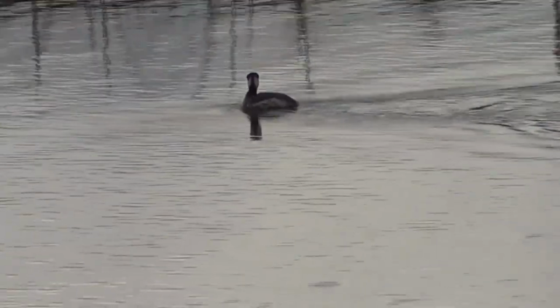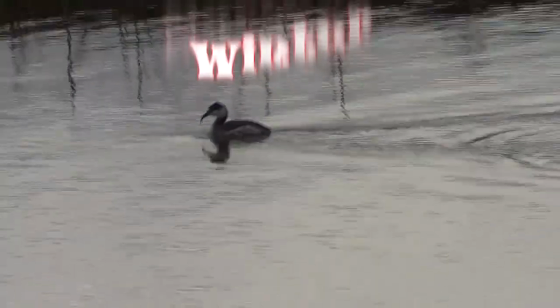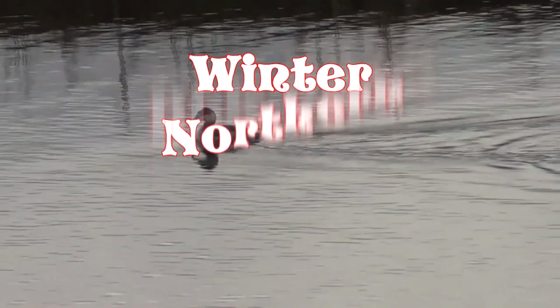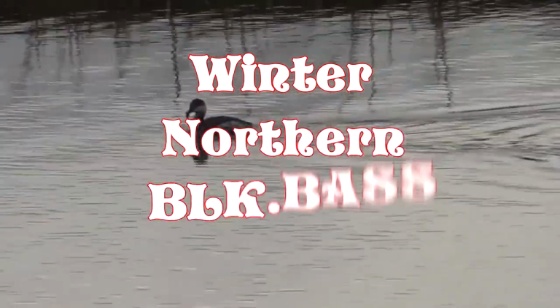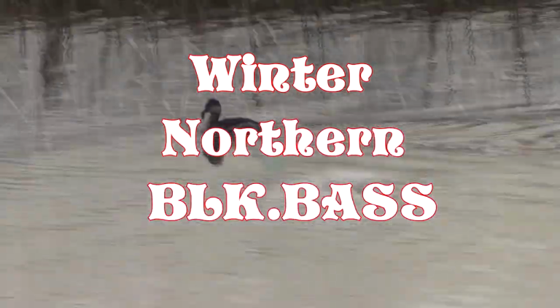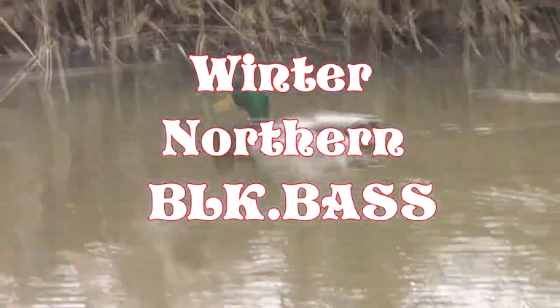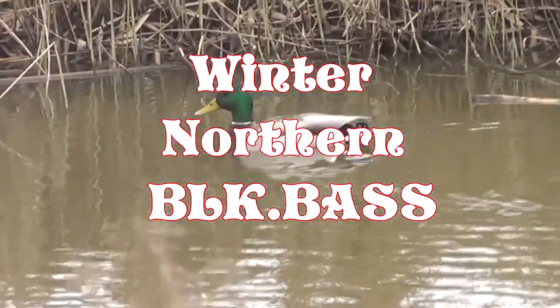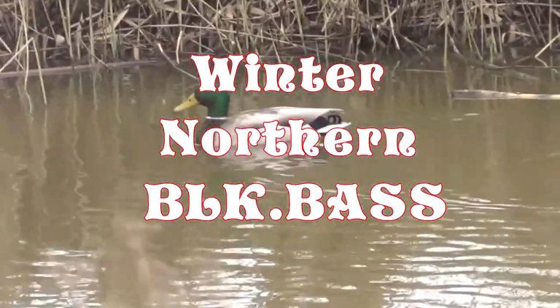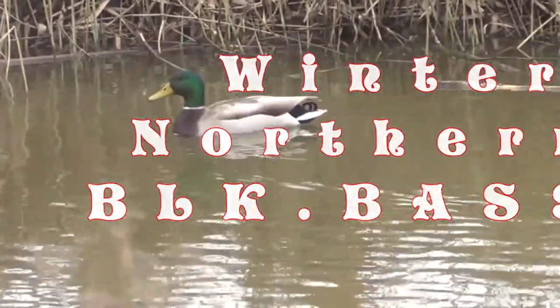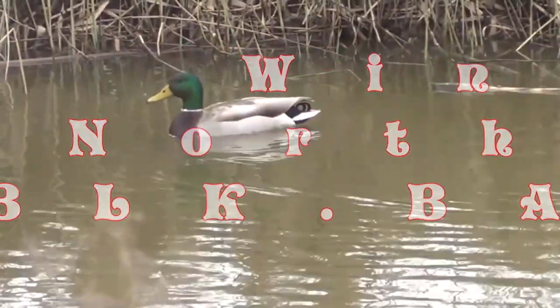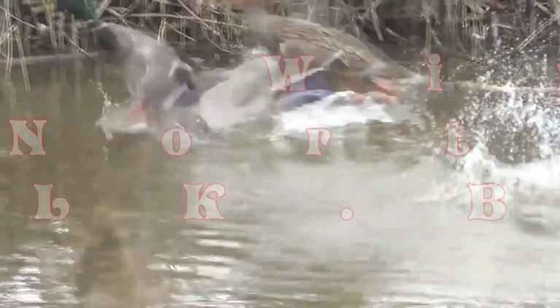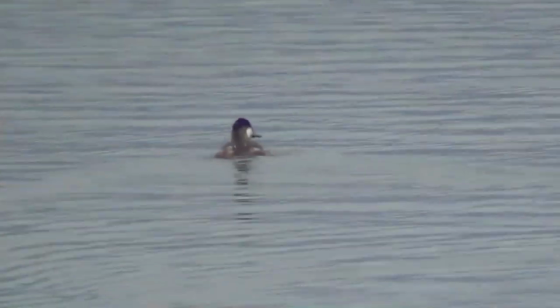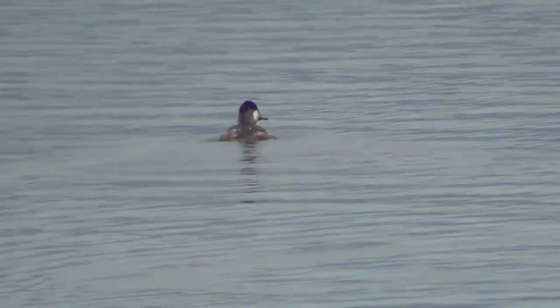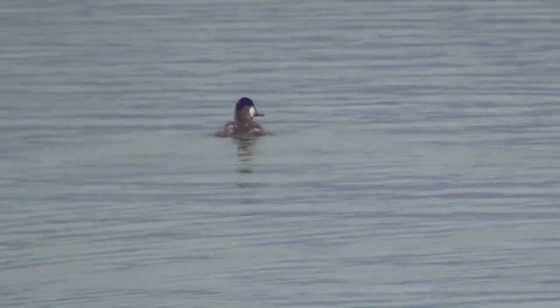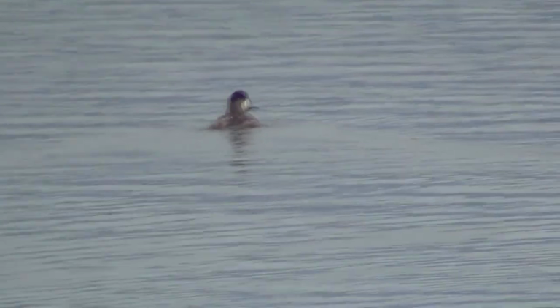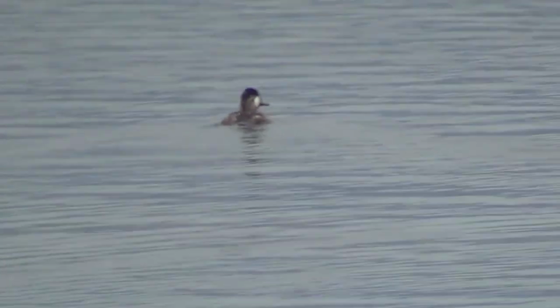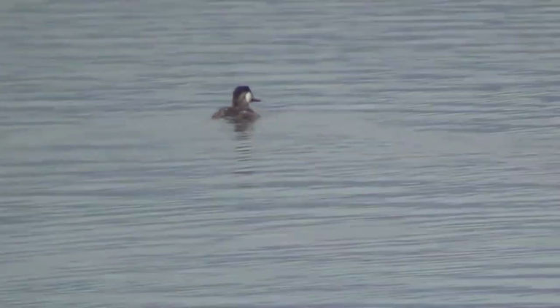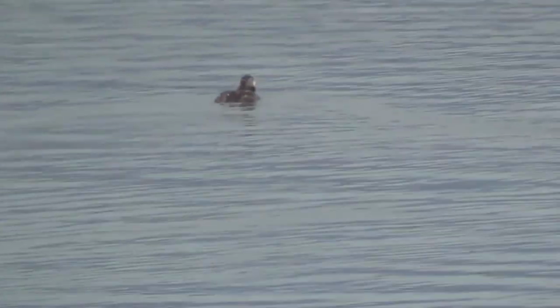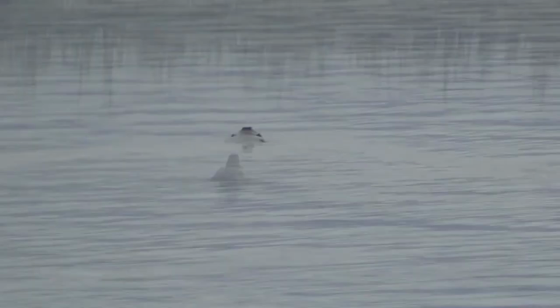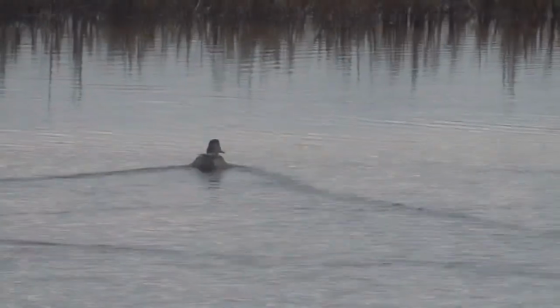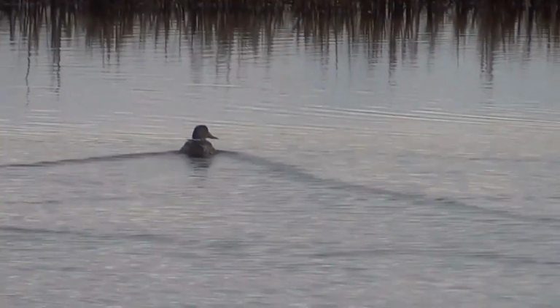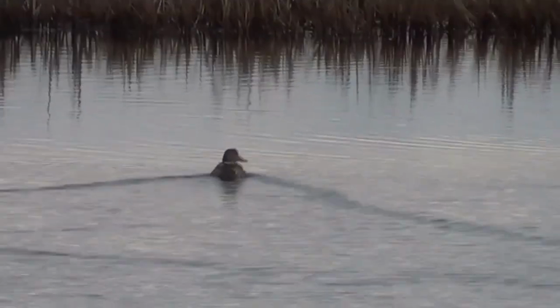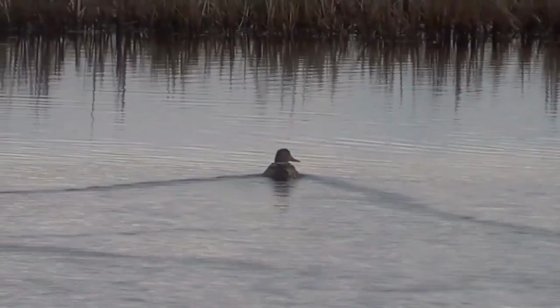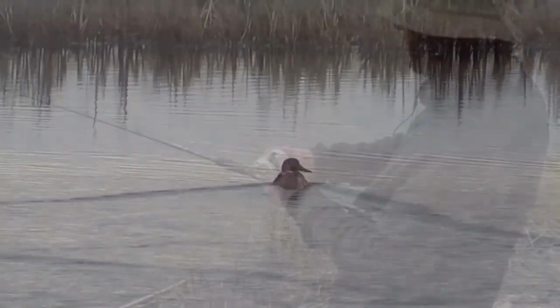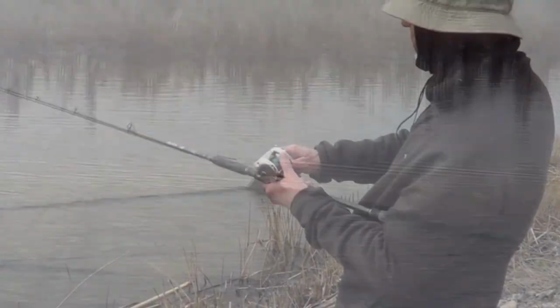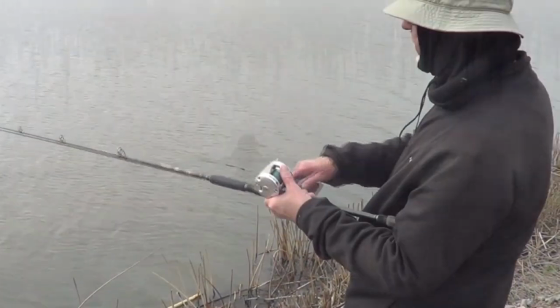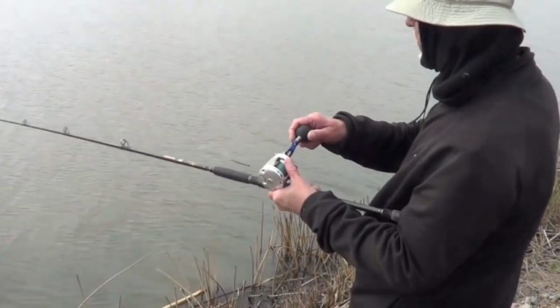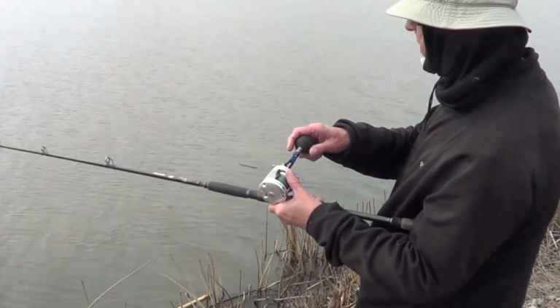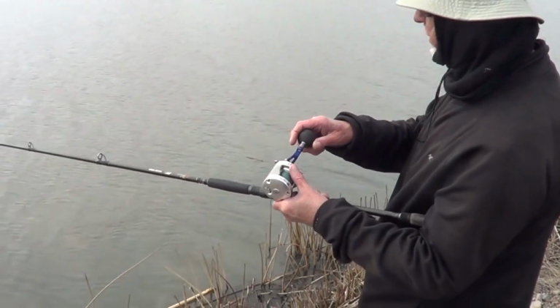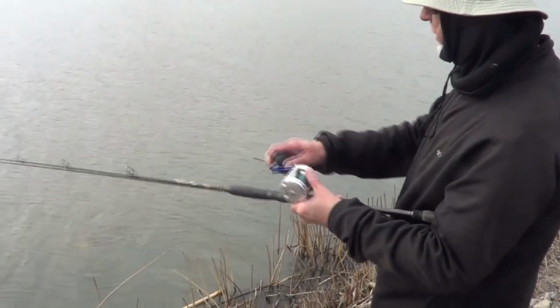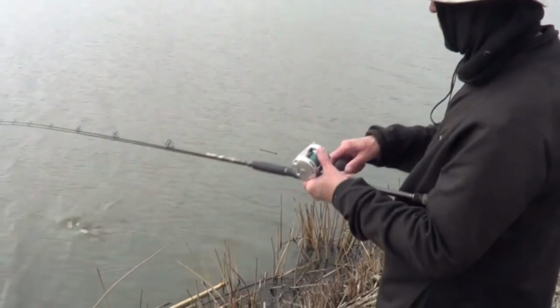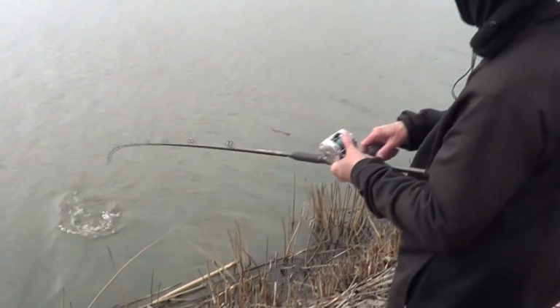The reason I'm using a rattle trap is because of the stained water. I've got to get that fish's attention, and rattle traps do the job. Crankbaits! We are on! What are you tossing around — that rattle trap?